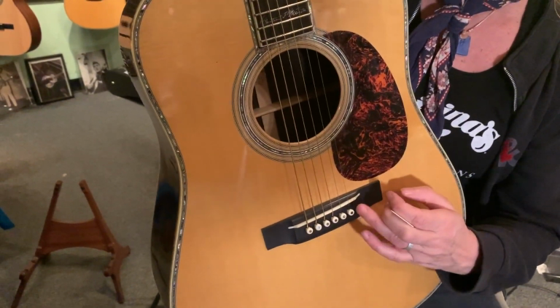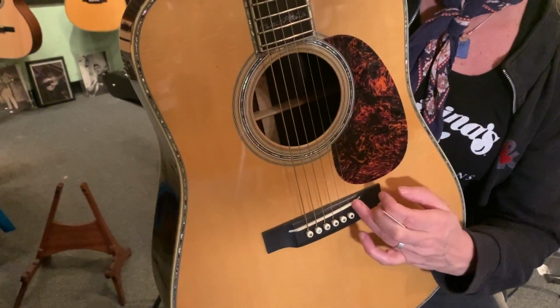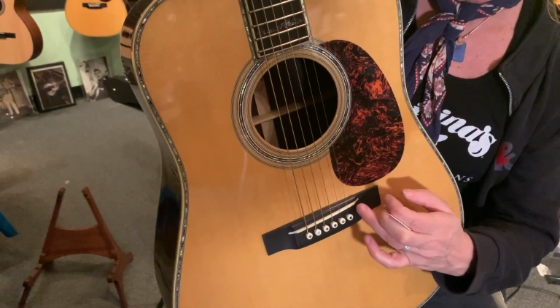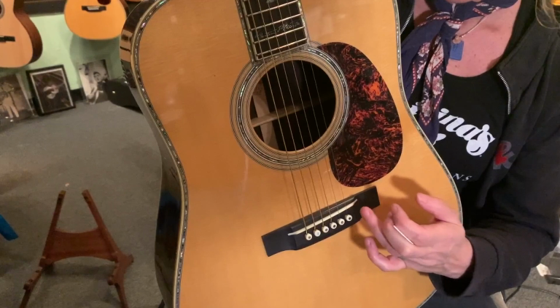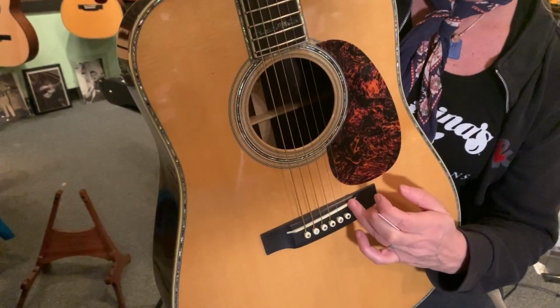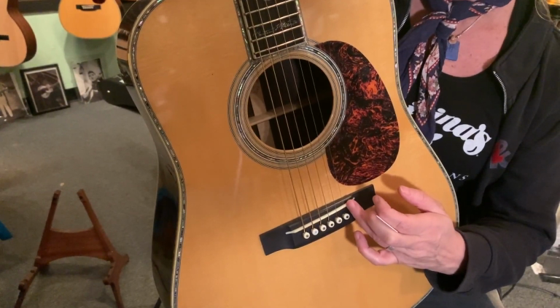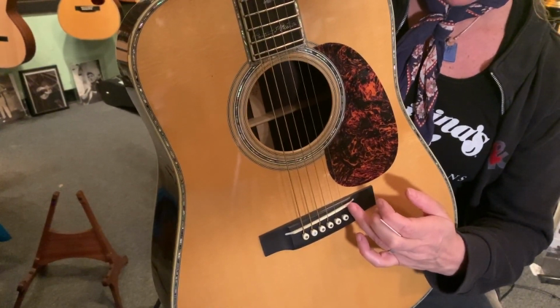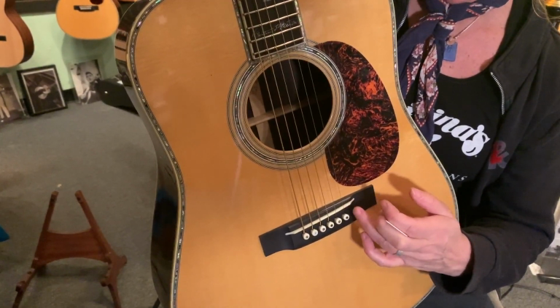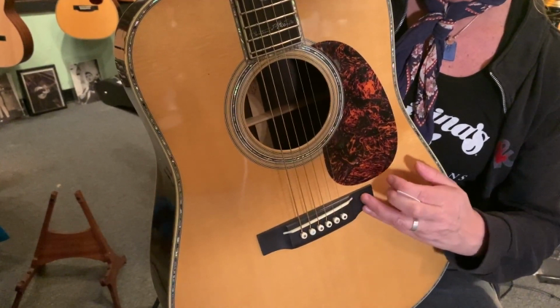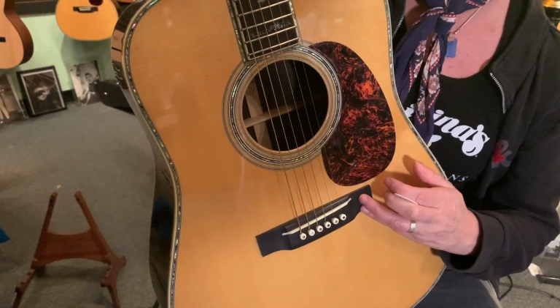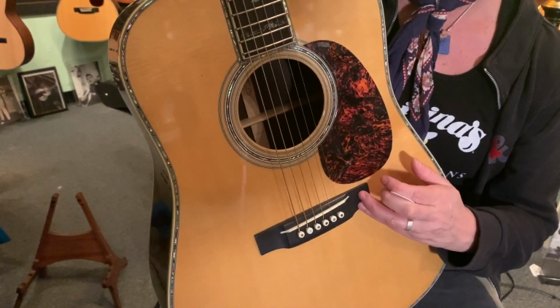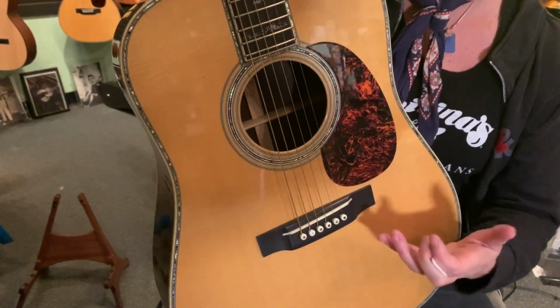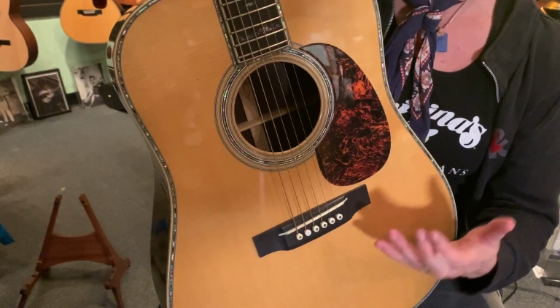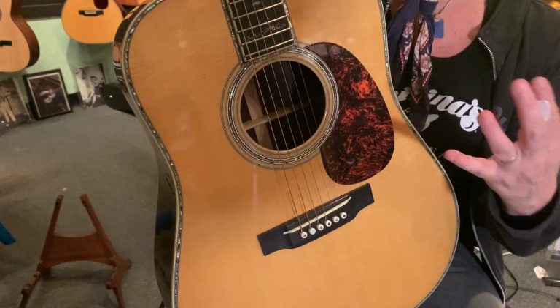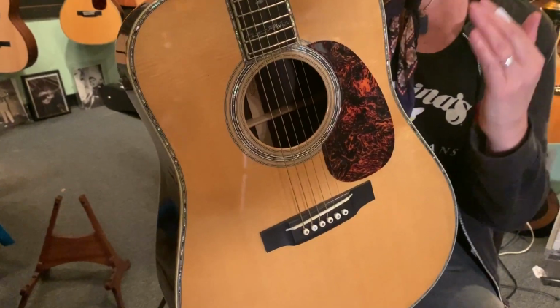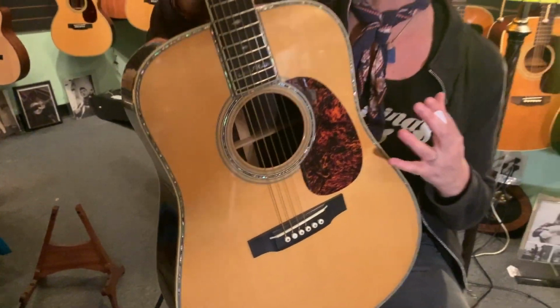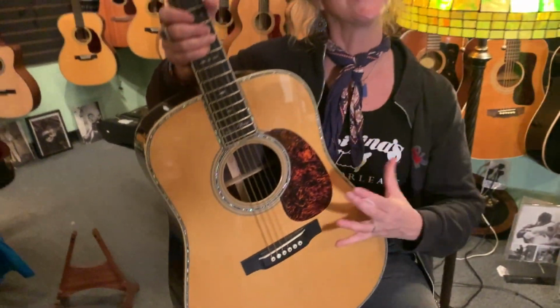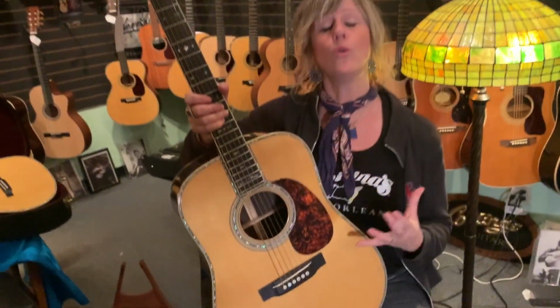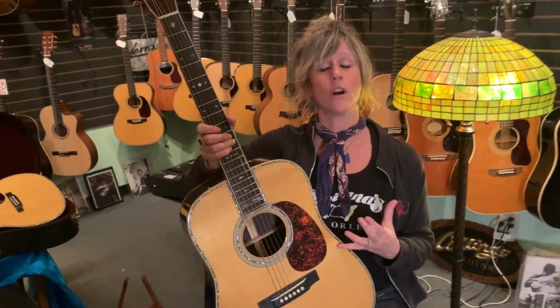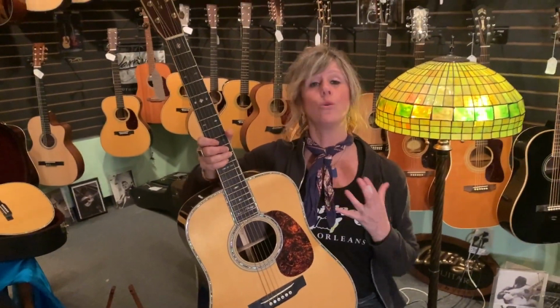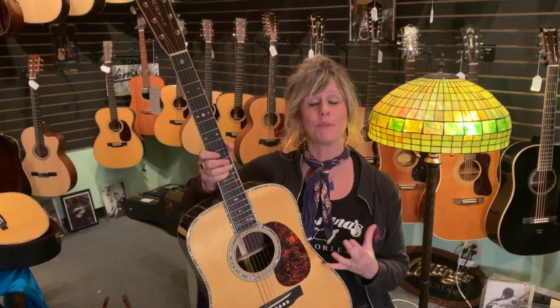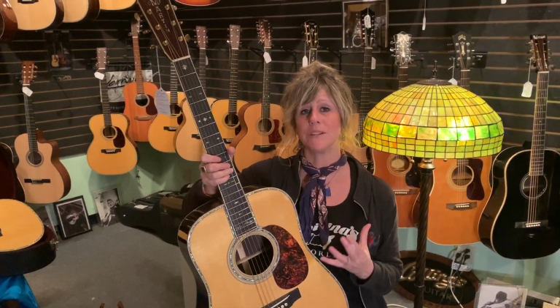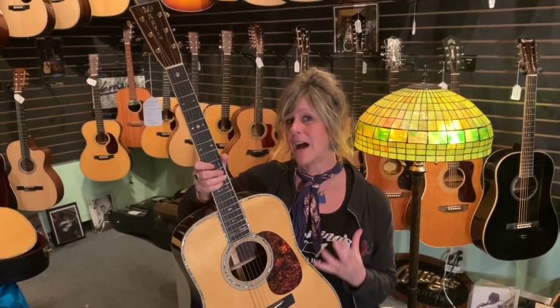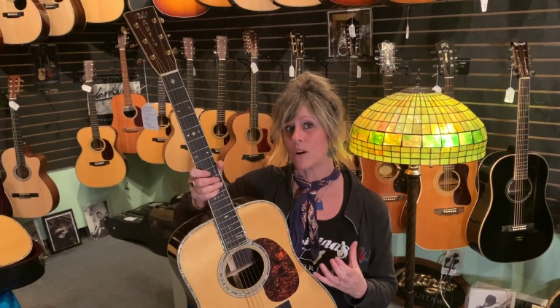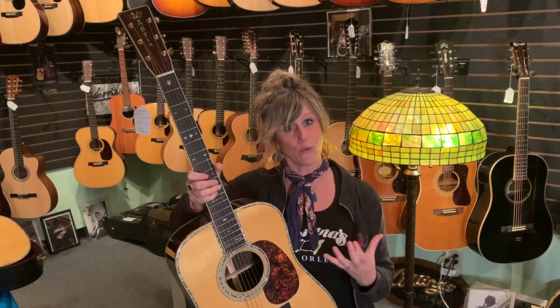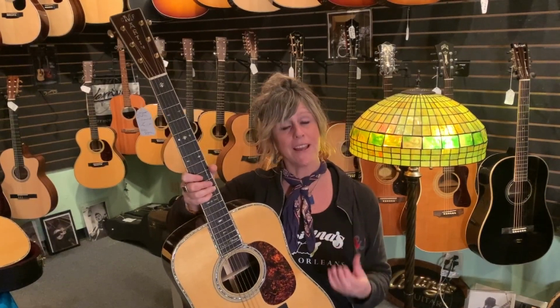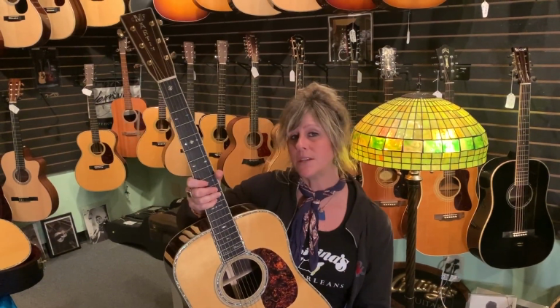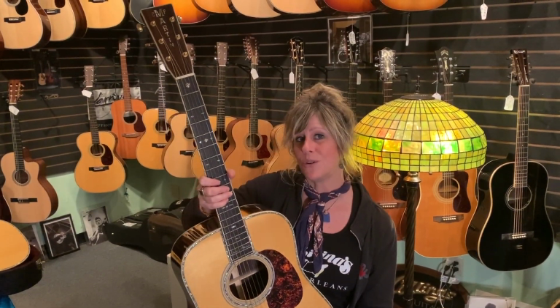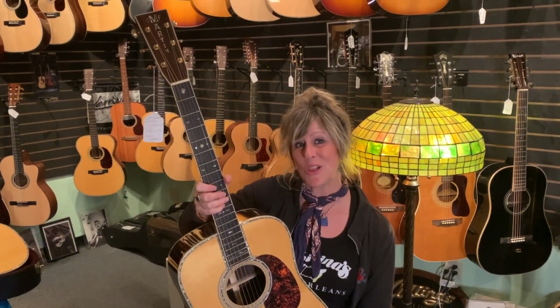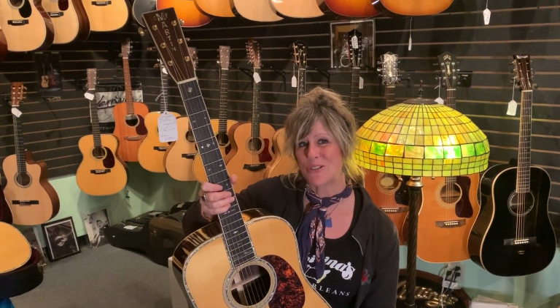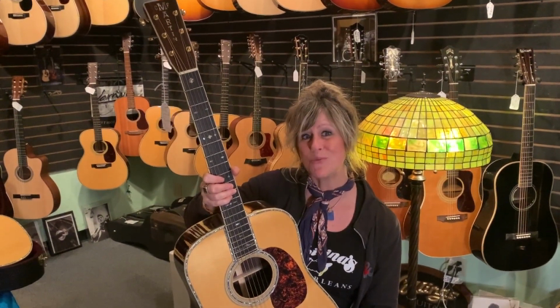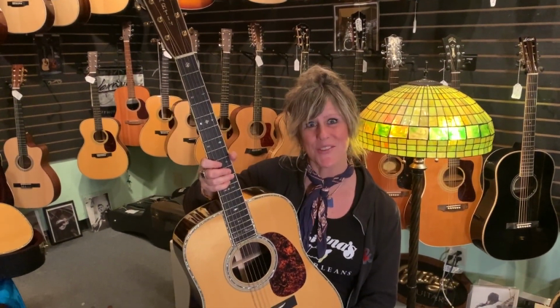The through saddle means you've got a bone saddle sitting on your bridge, and with all that surface contact the whole top can resonate a lot more freely, just giving you a little better tone all around.